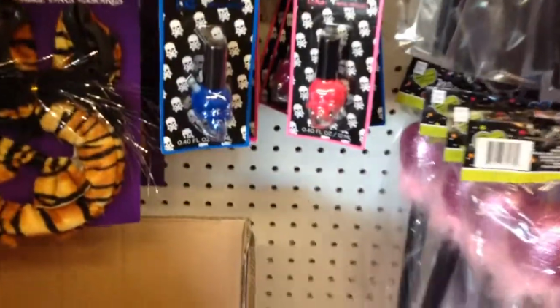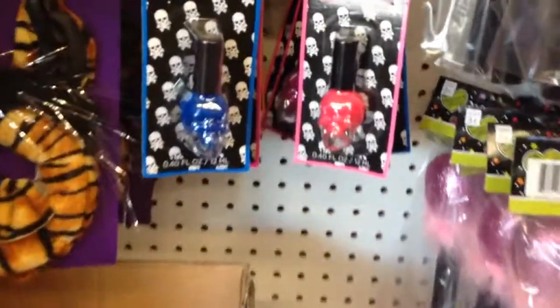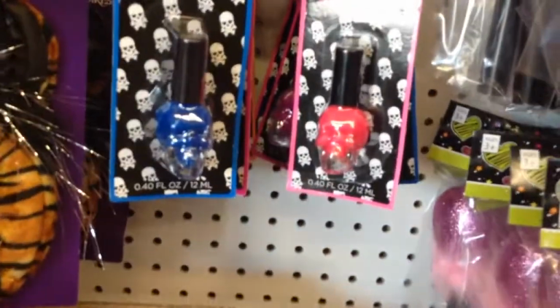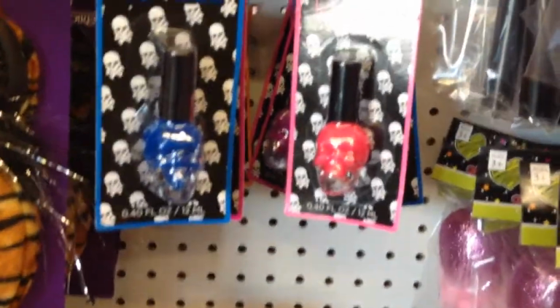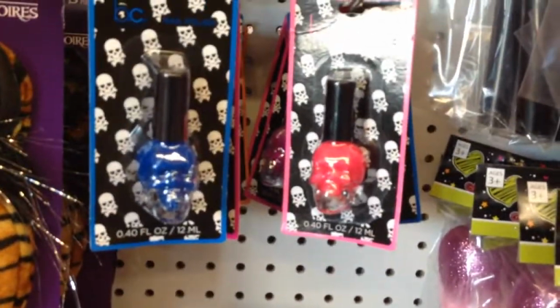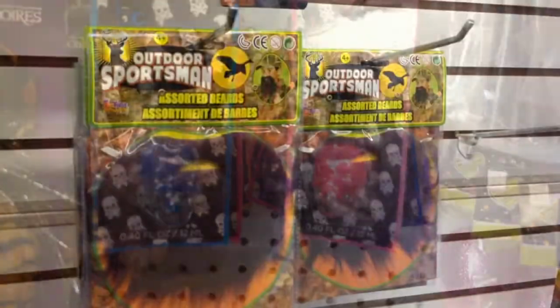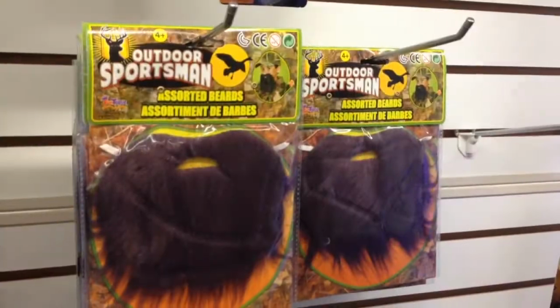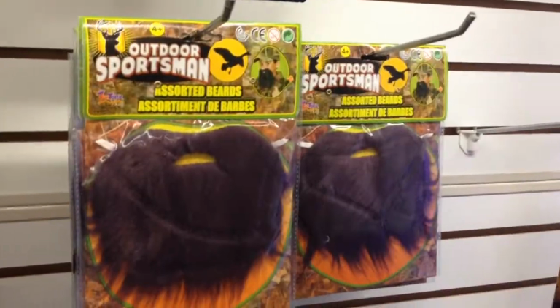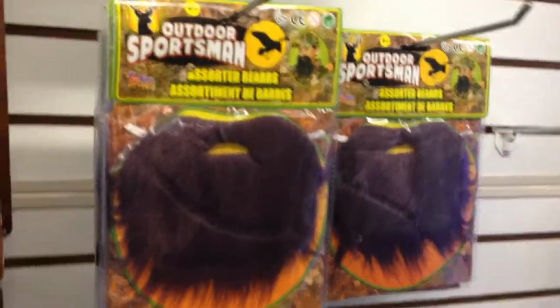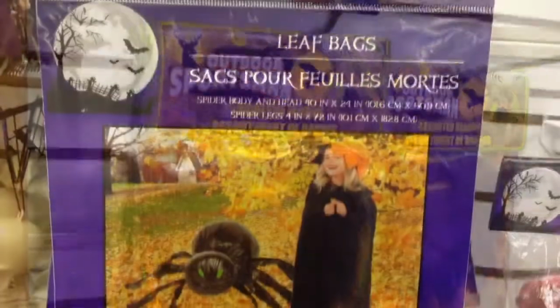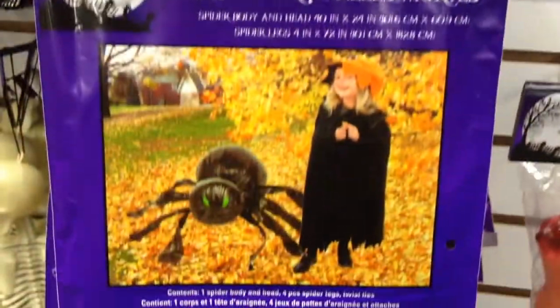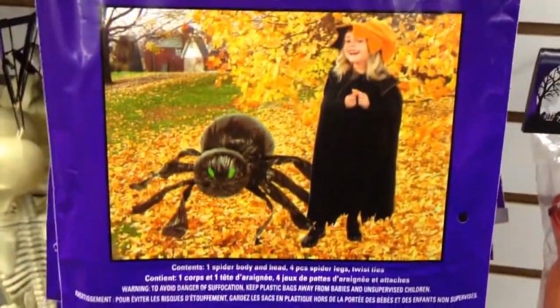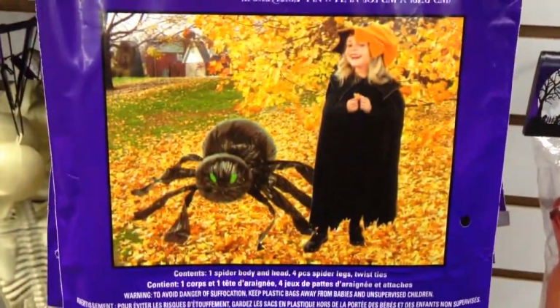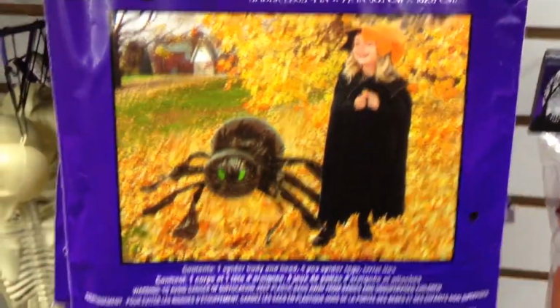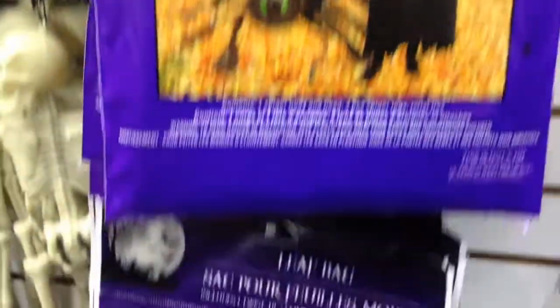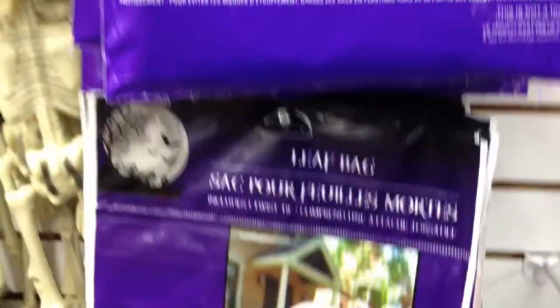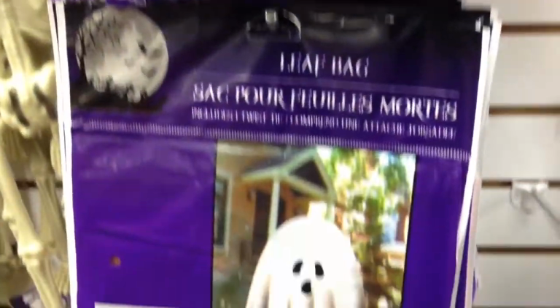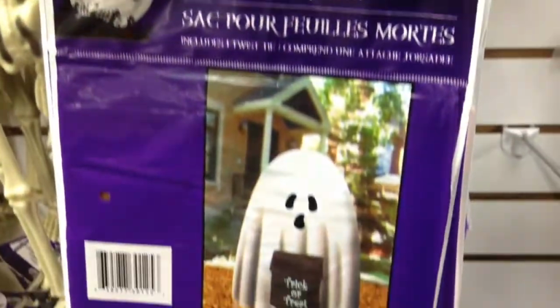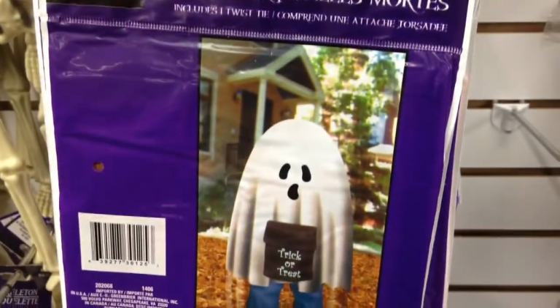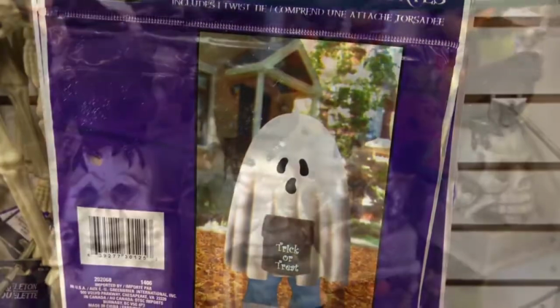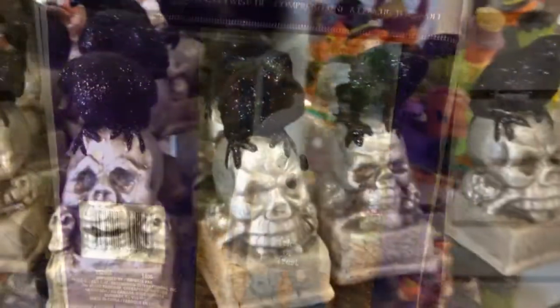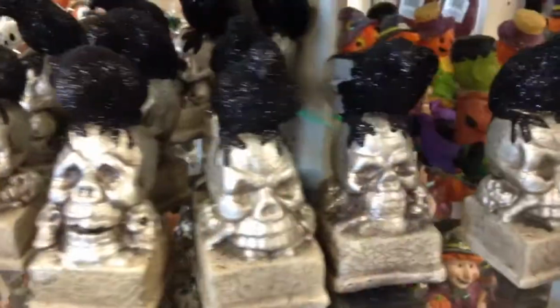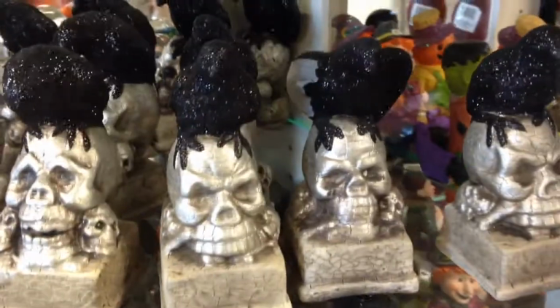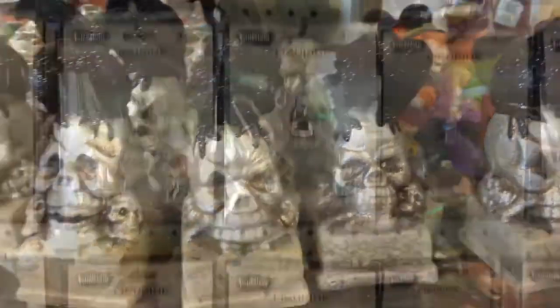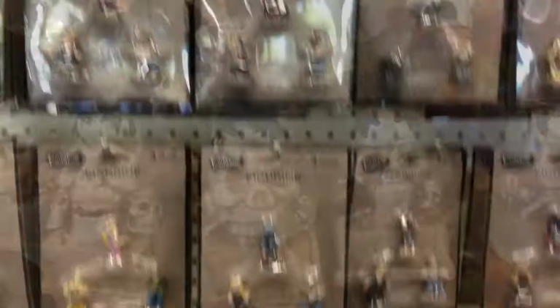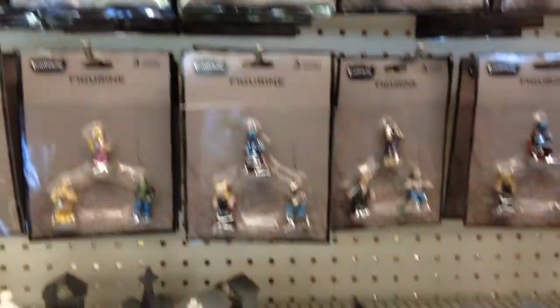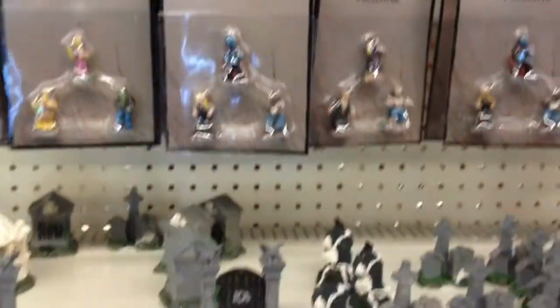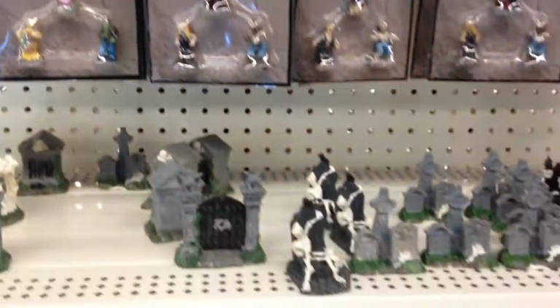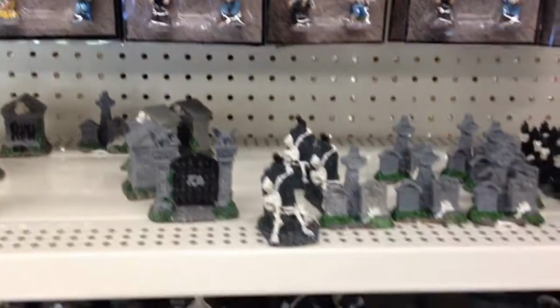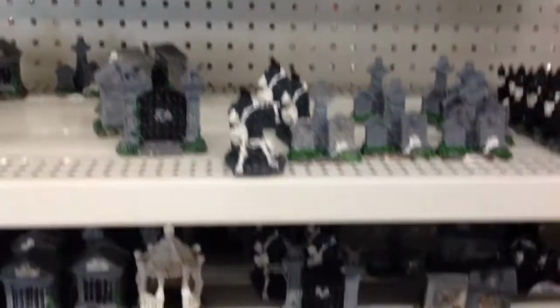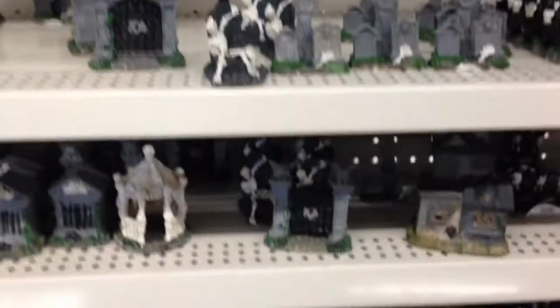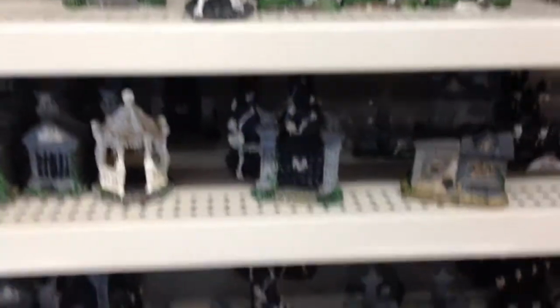Skull nail polish. Hilarious beards. Halloween bags to put leaves in. Raven skulls. Check out this Halloween village.